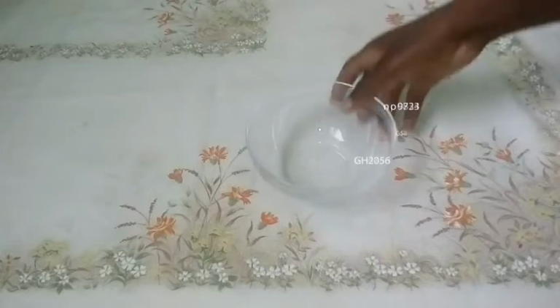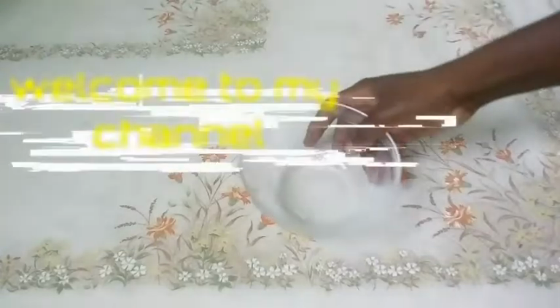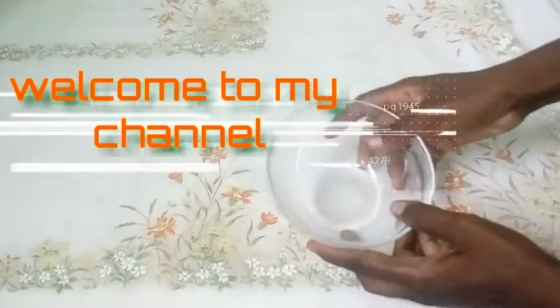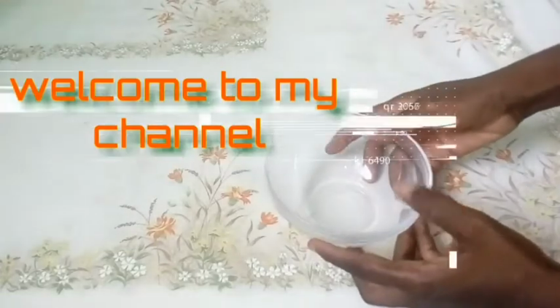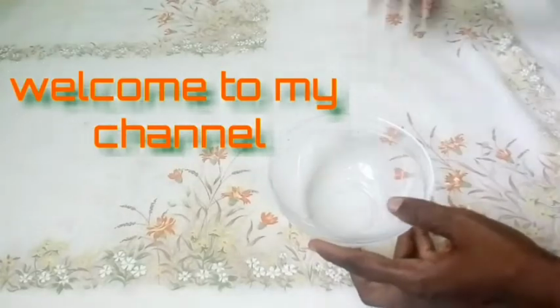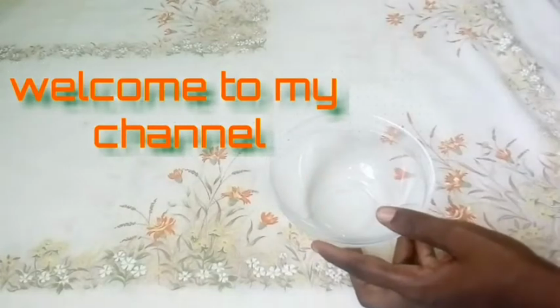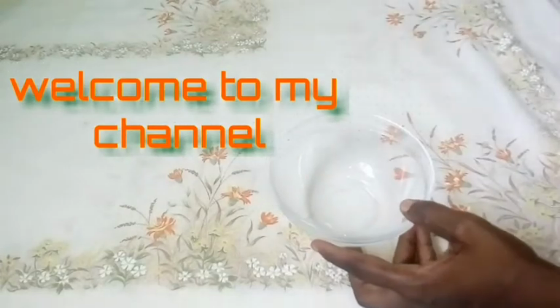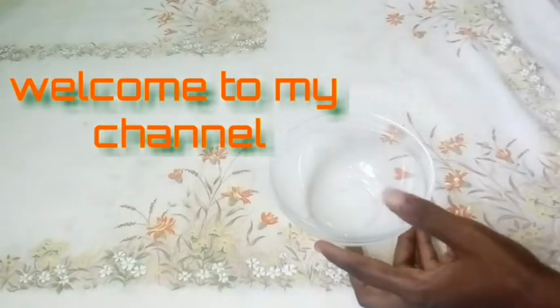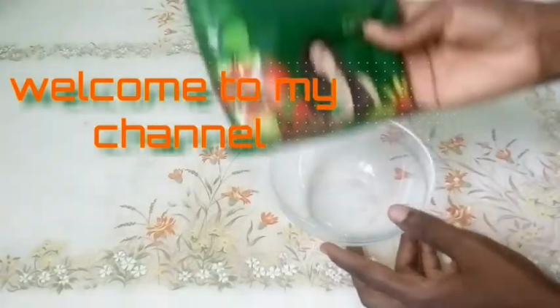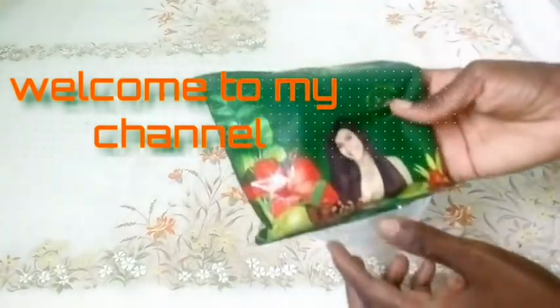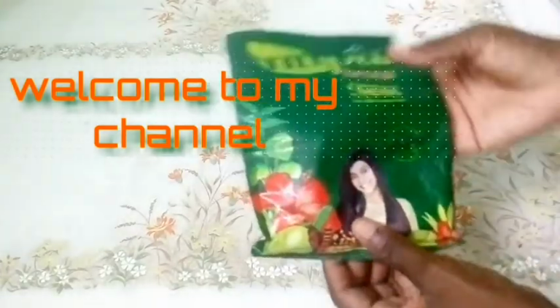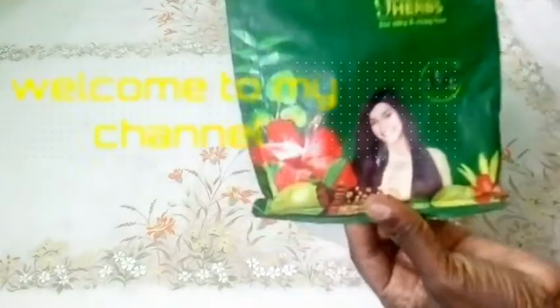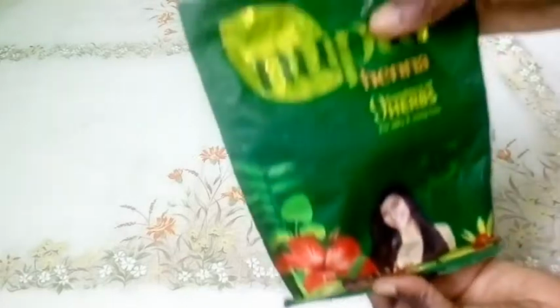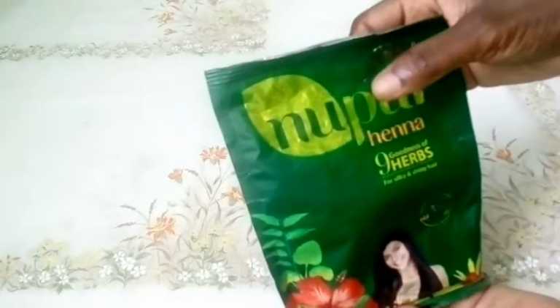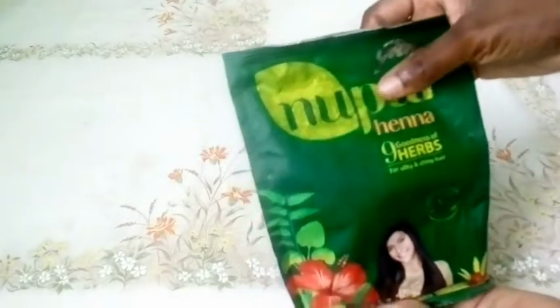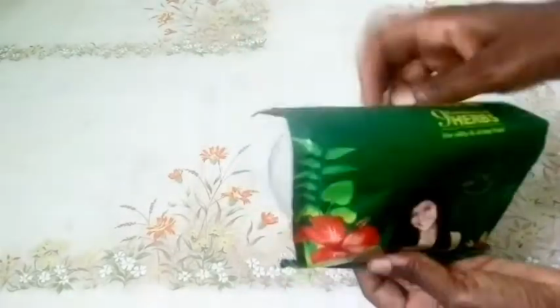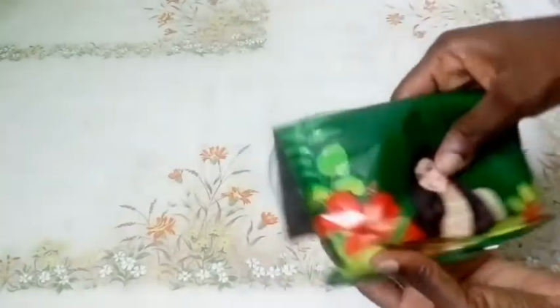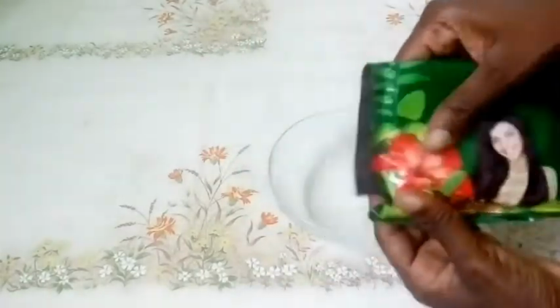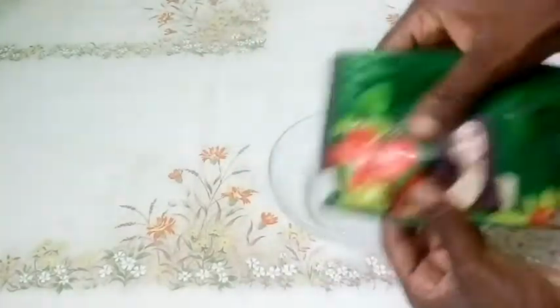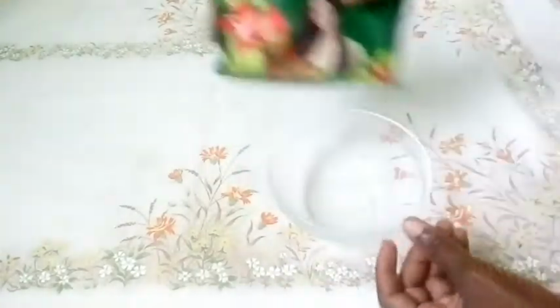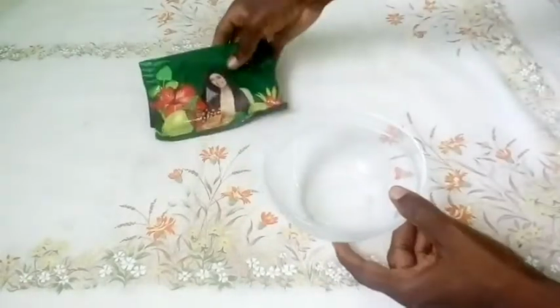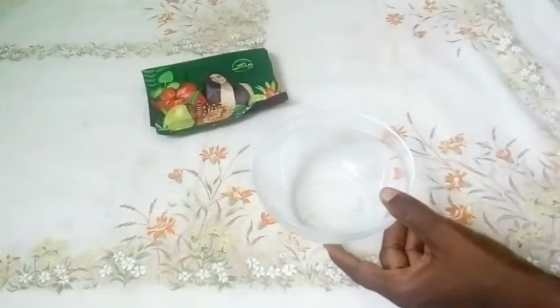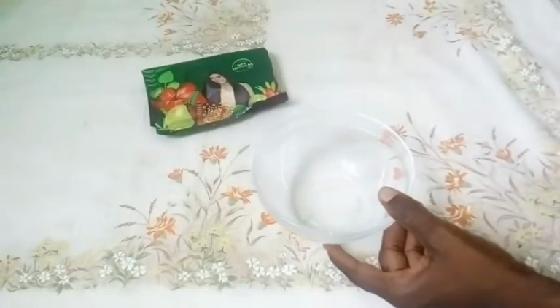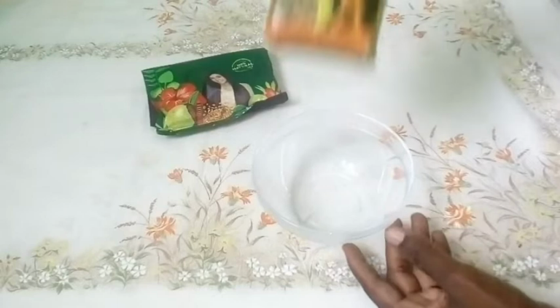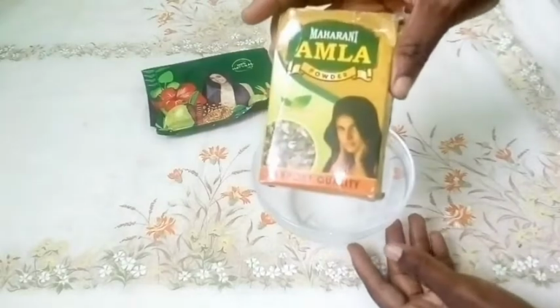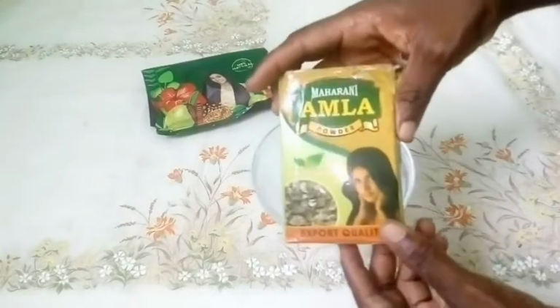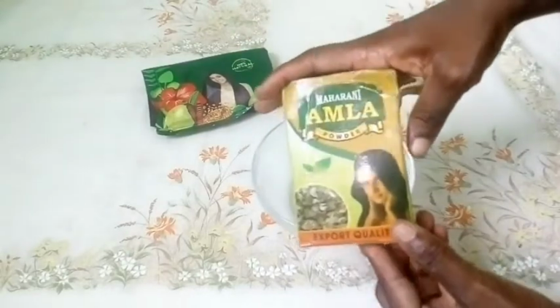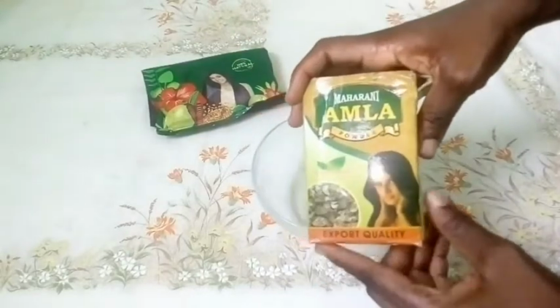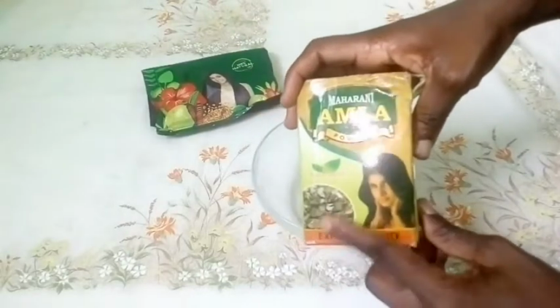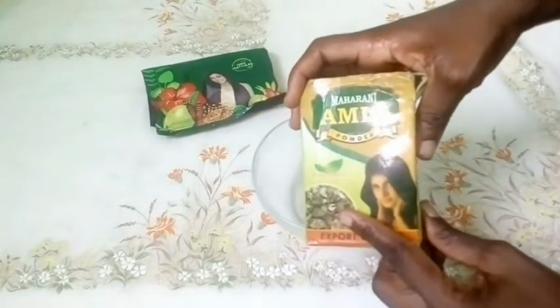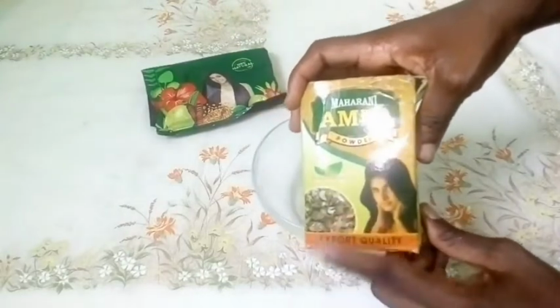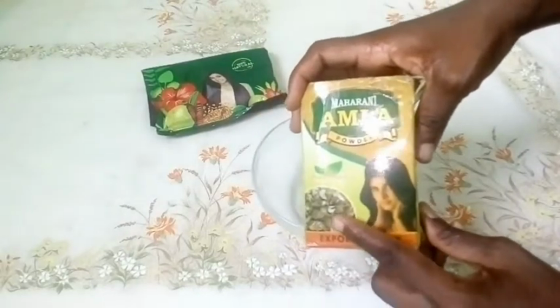Welcome back to my channel. In today's video I'm going to show you guys how to make an effective ayurvedic tea with Indian powders for accelerating your hair growth.